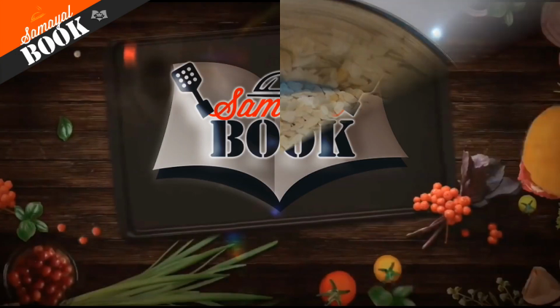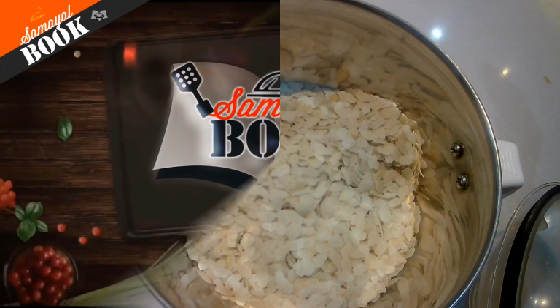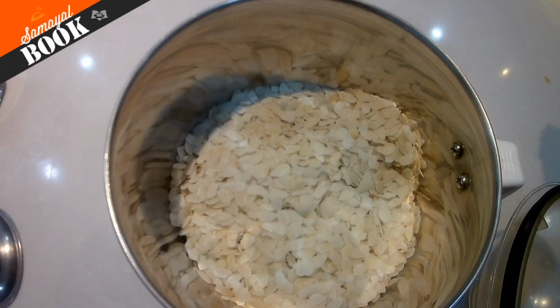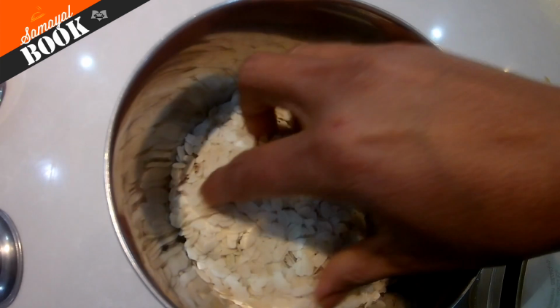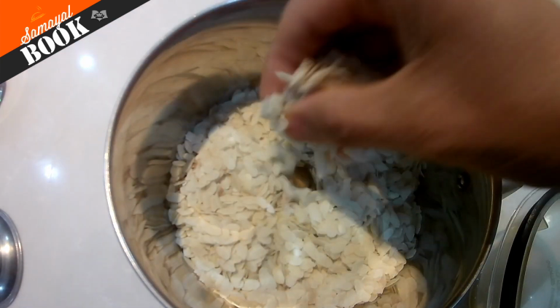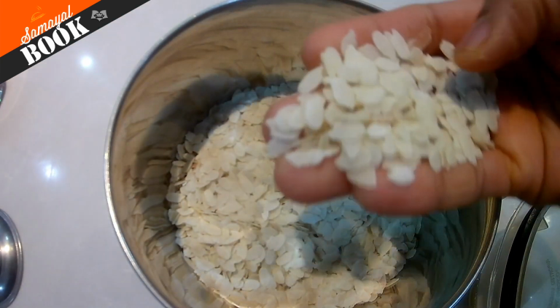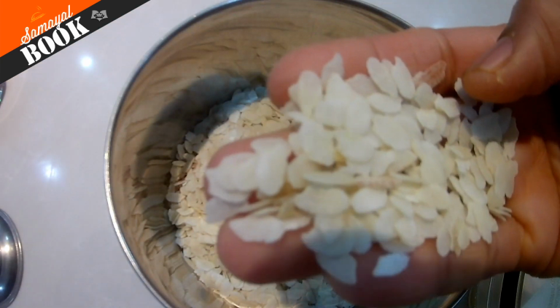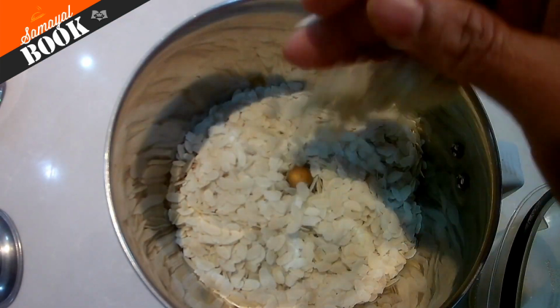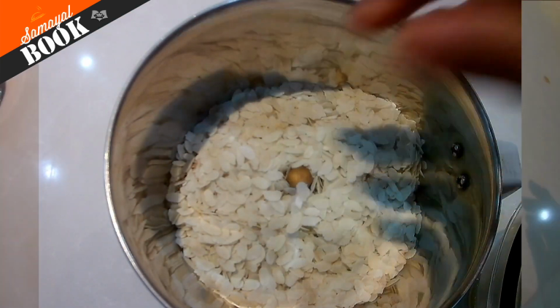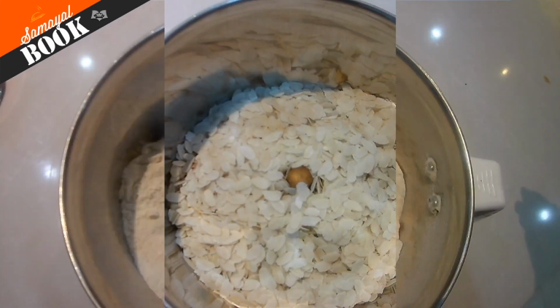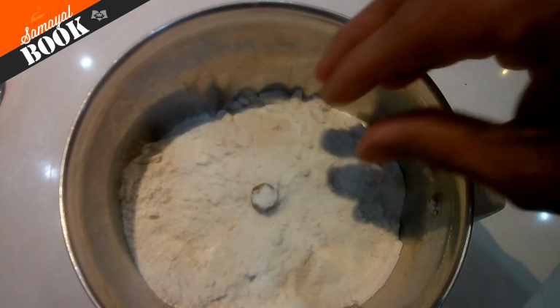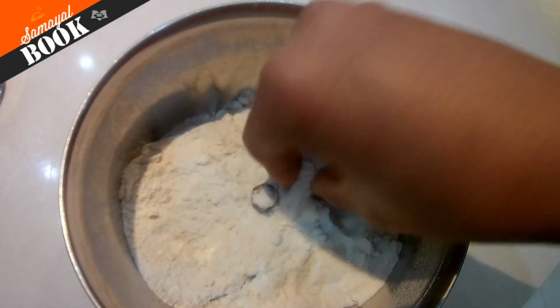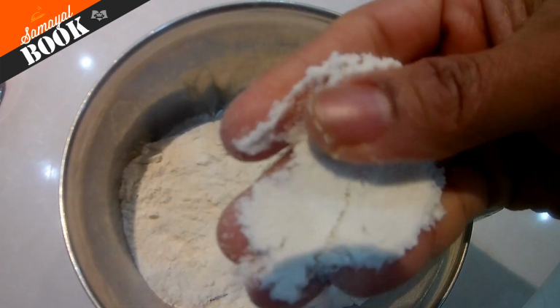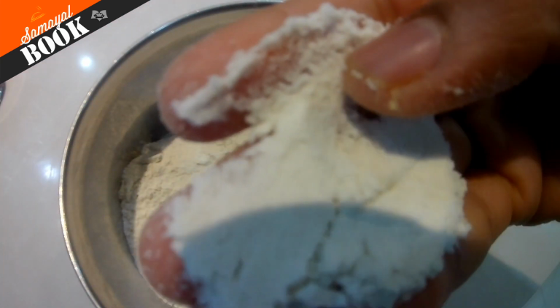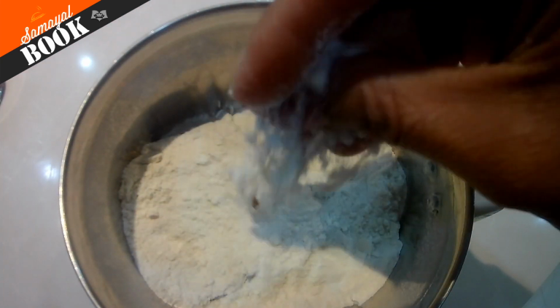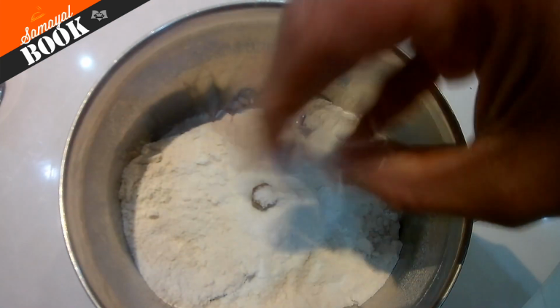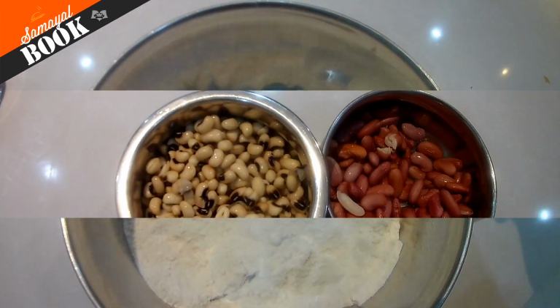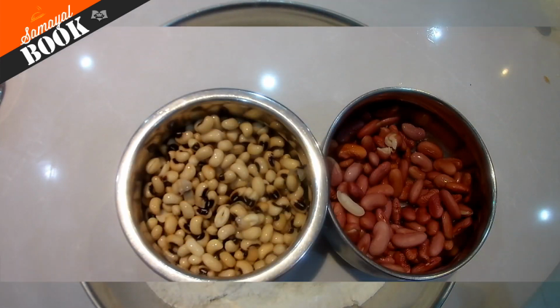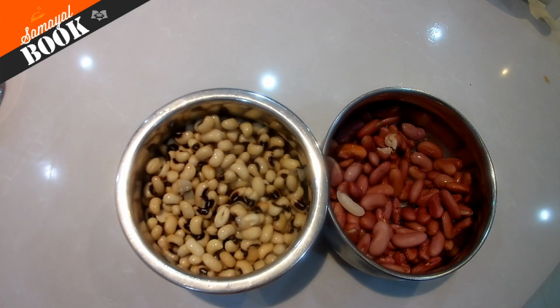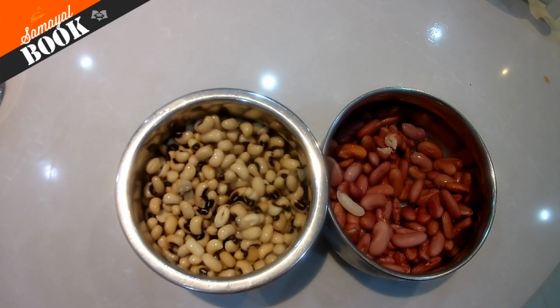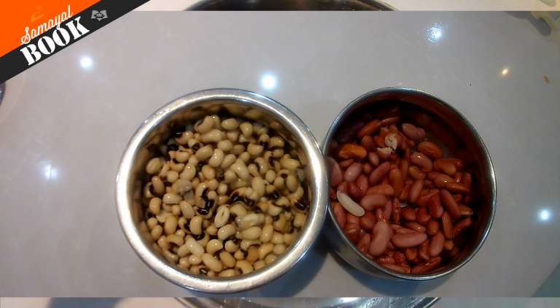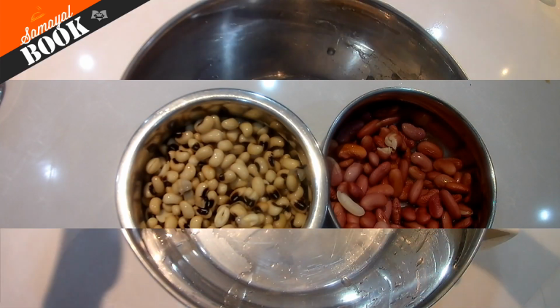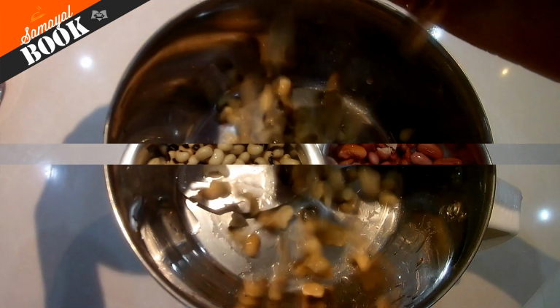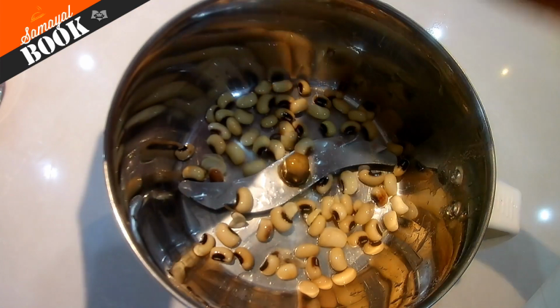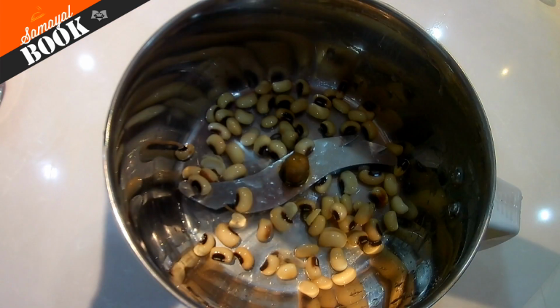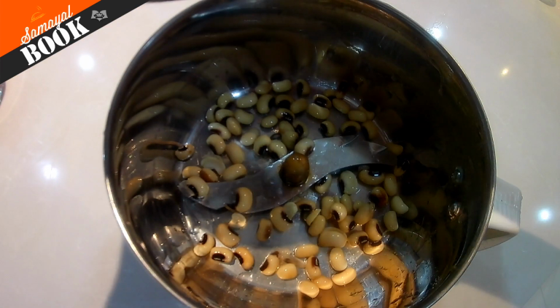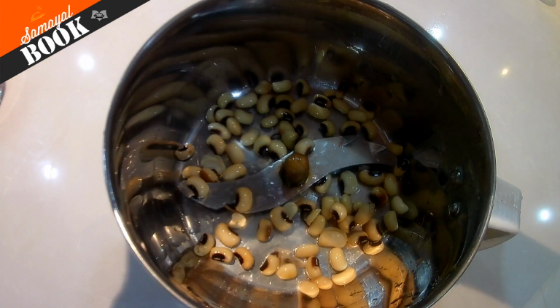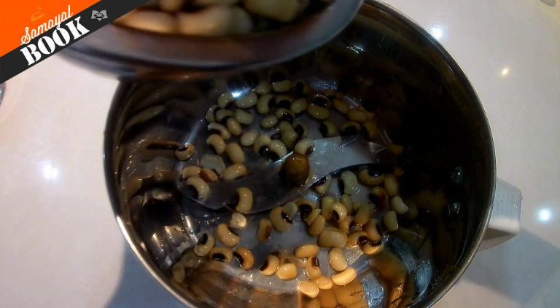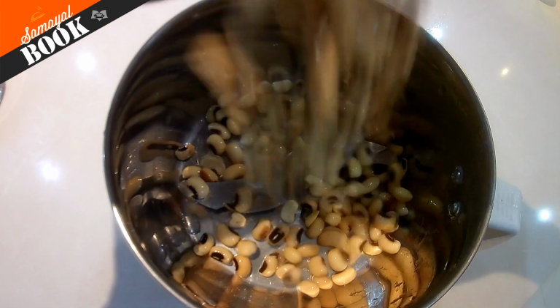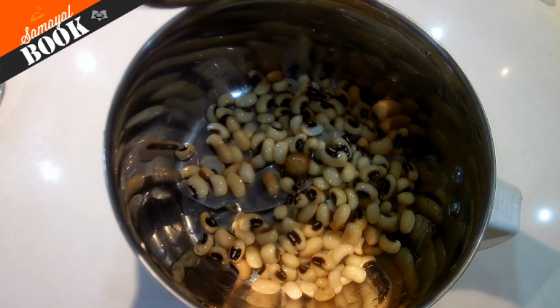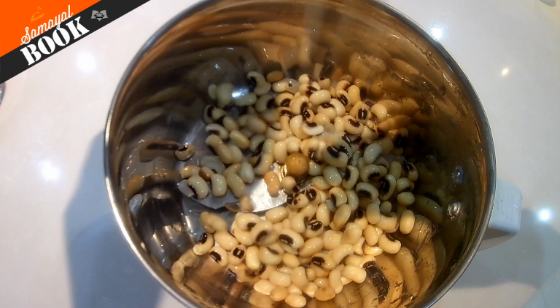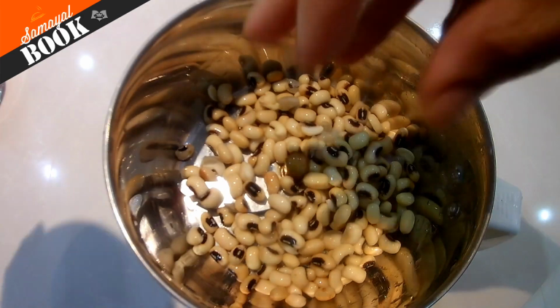Hi! We are doing vegetable lollipop. It's super nice and it's good to eat. We are using a beetroot and carrot.